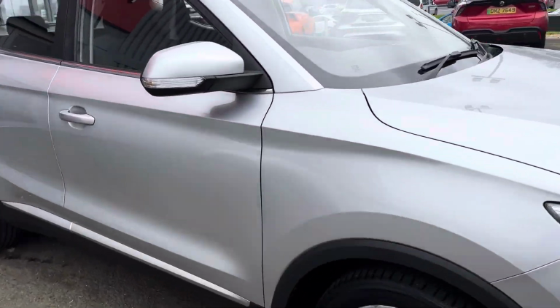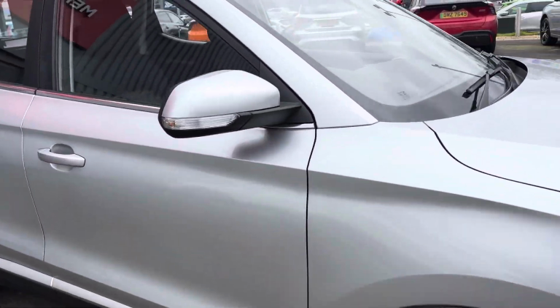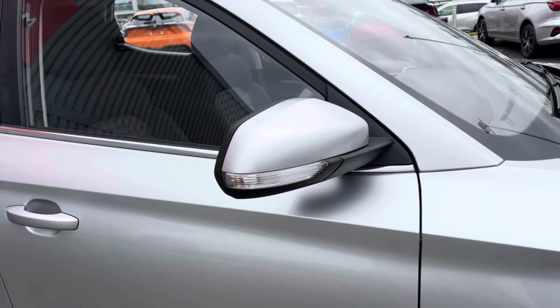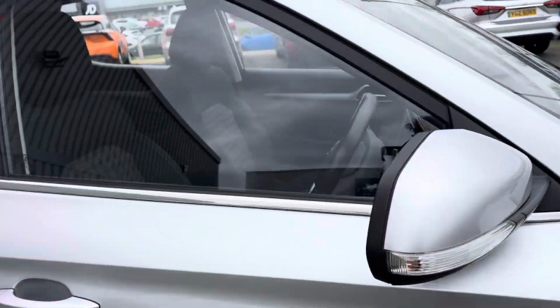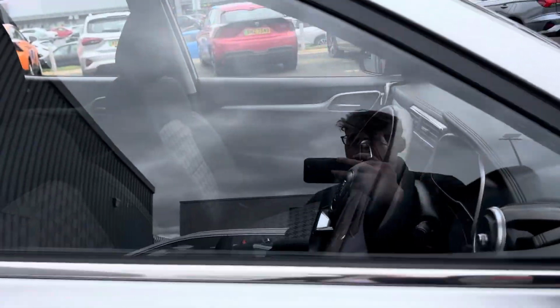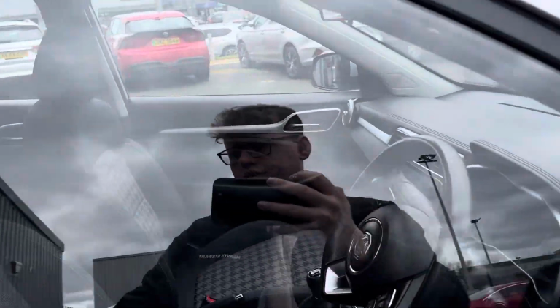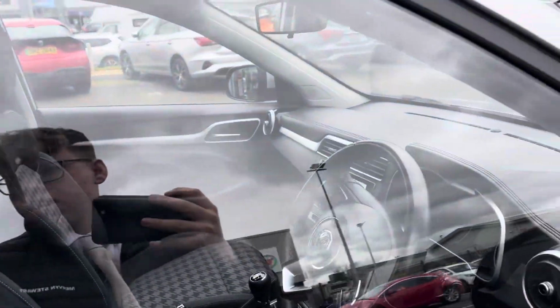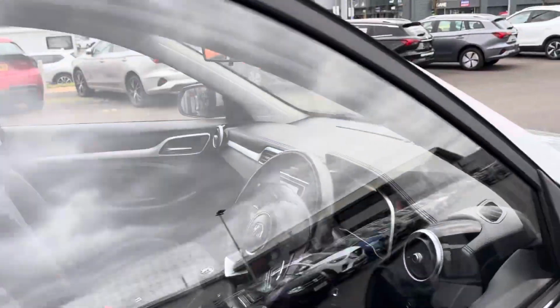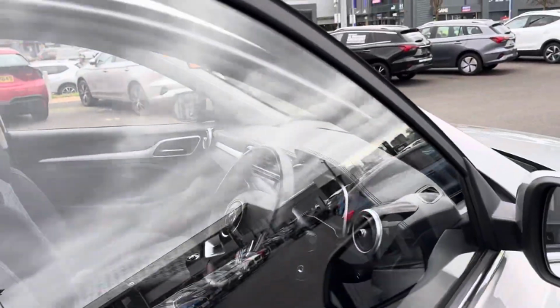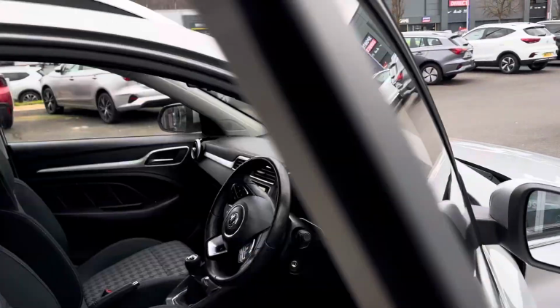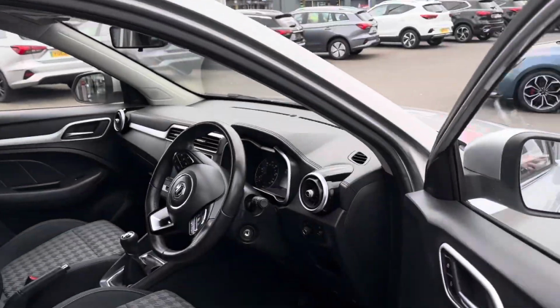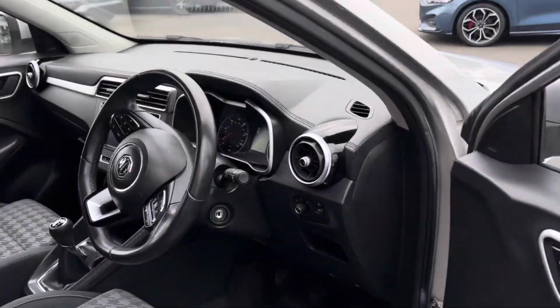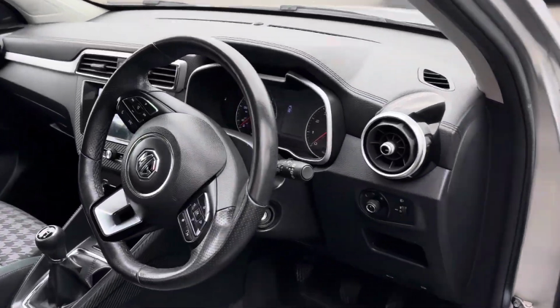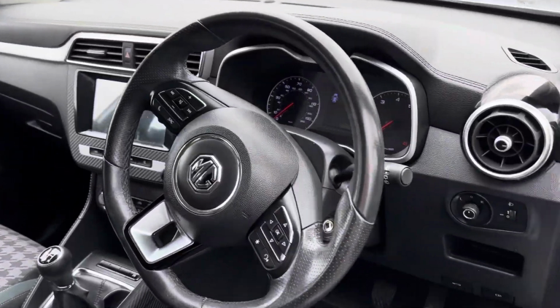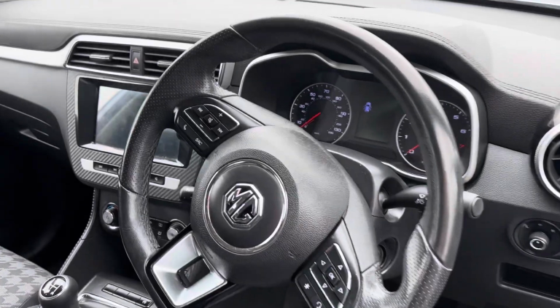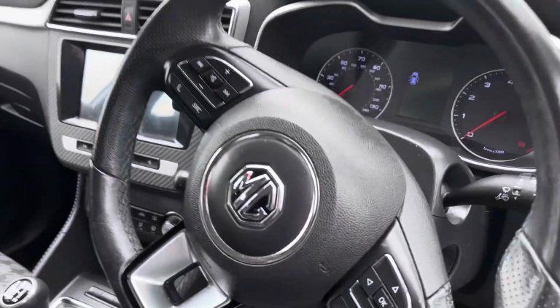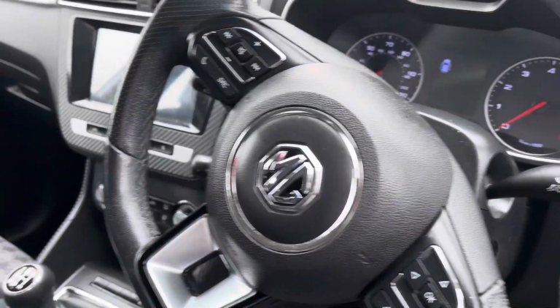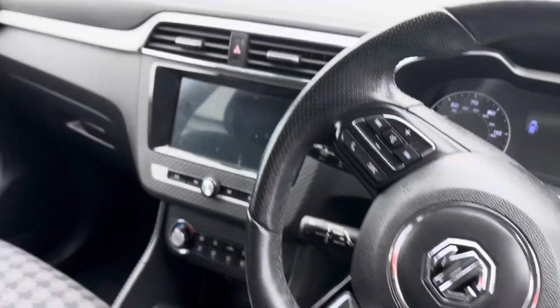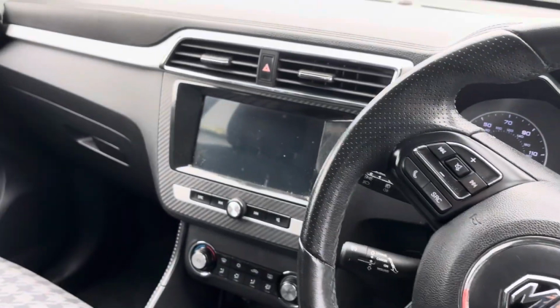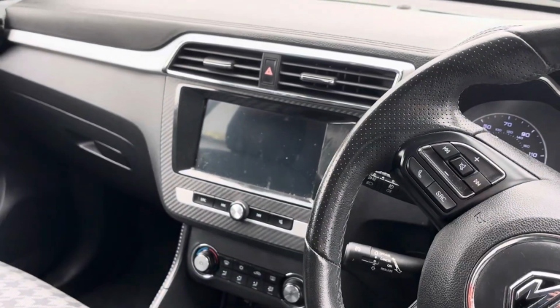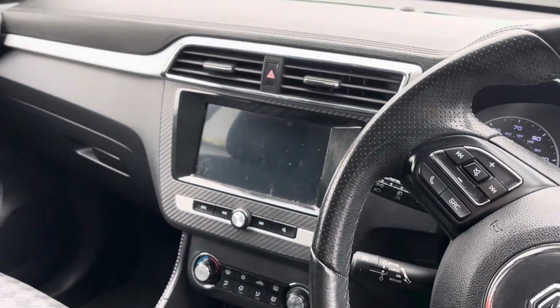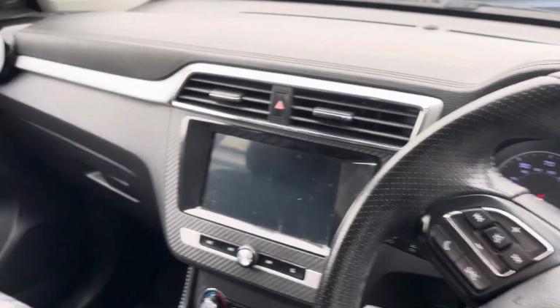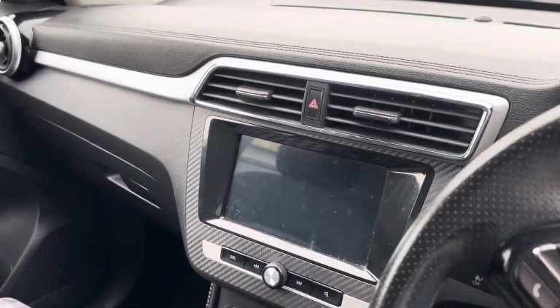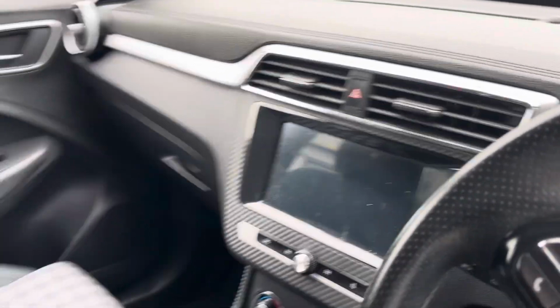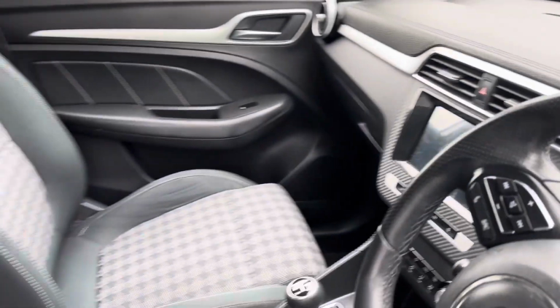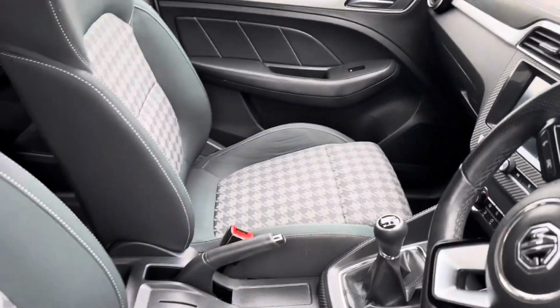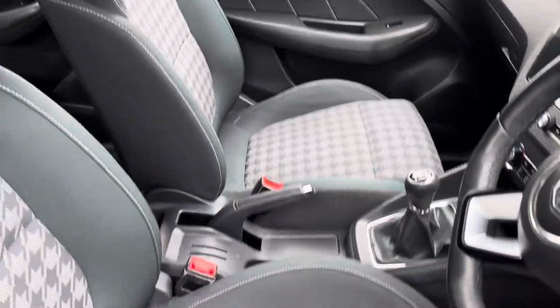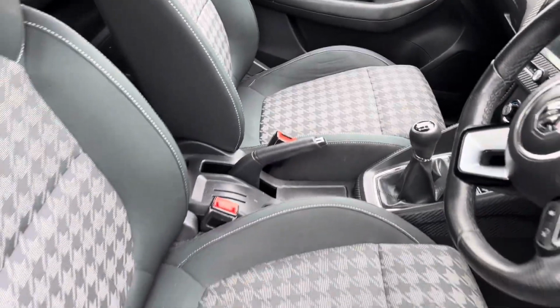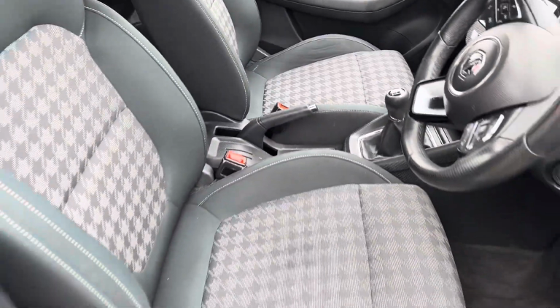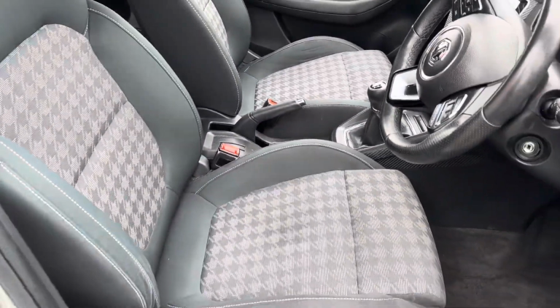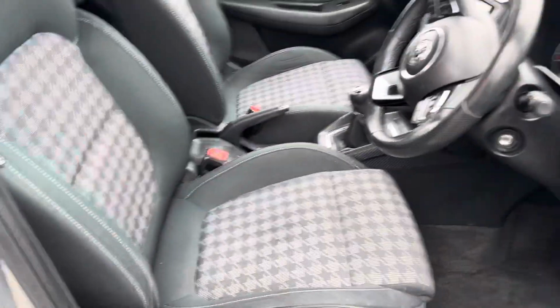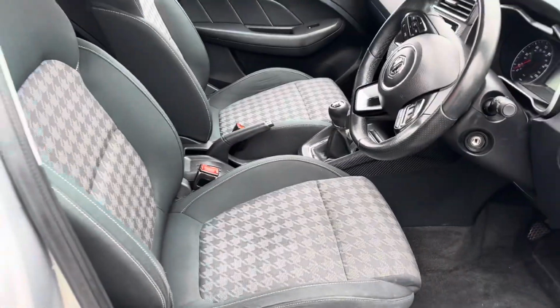Moving on into the front of the car, we have the multi-function steering wheel, we have Apple CarPlay and the touchscreen as well, and then the Excite model seats there as well.